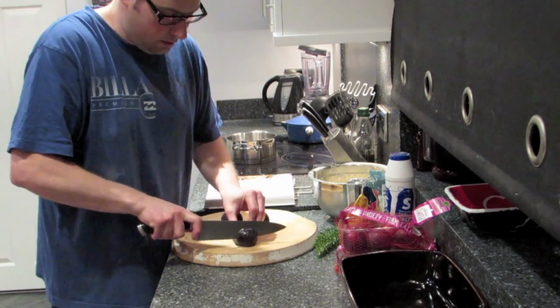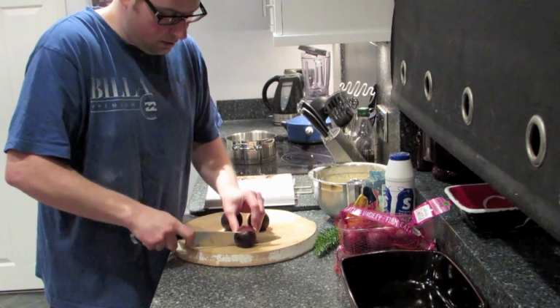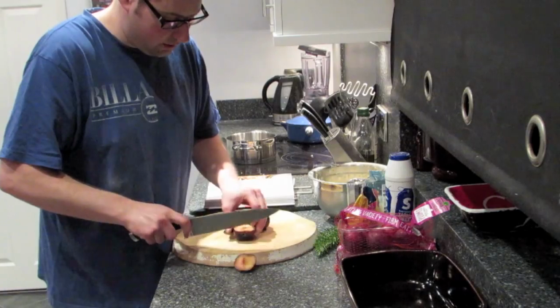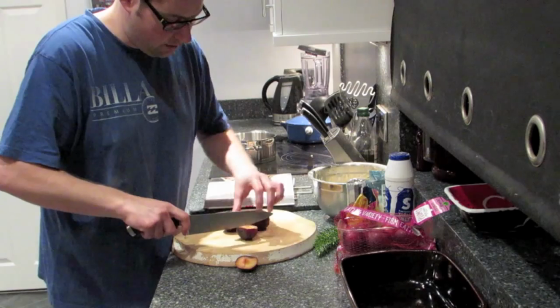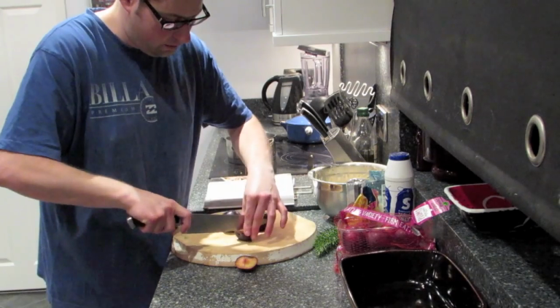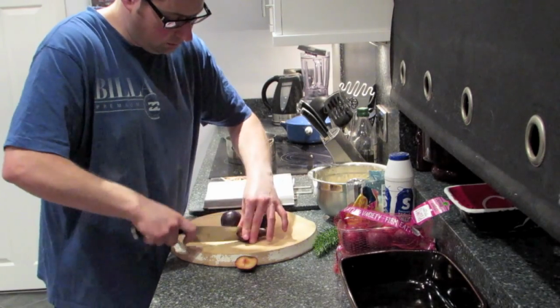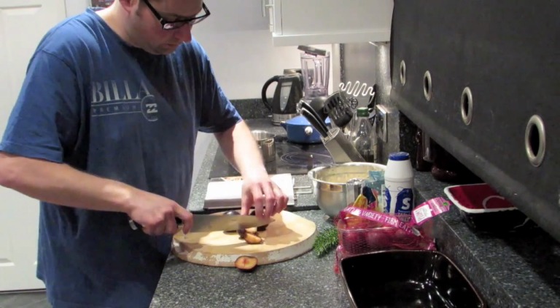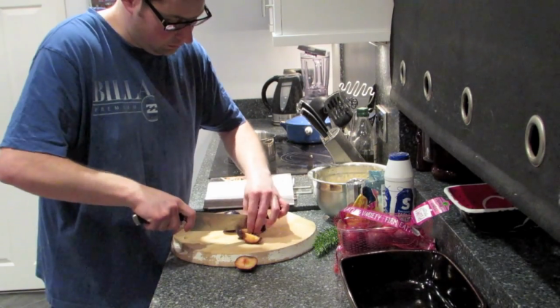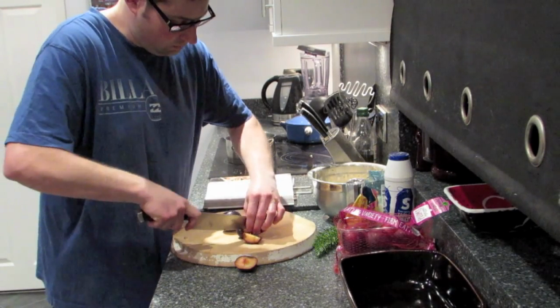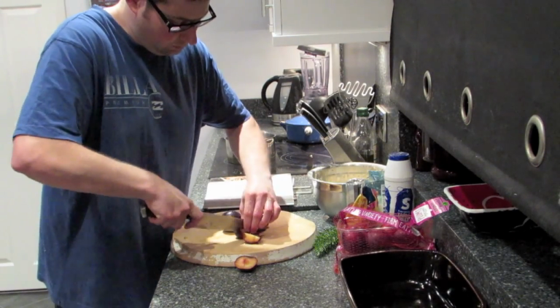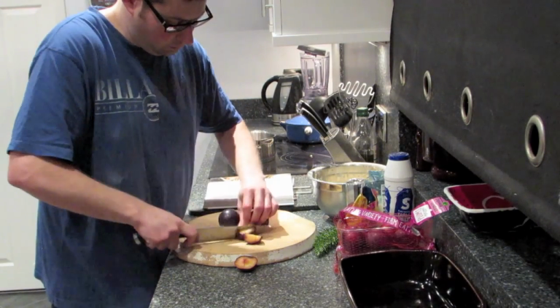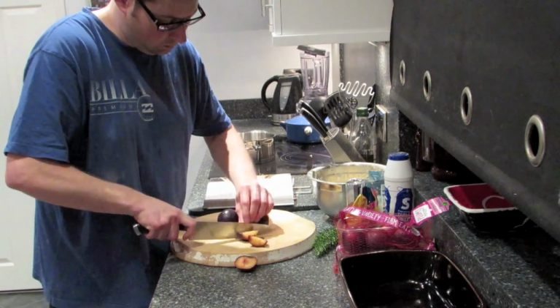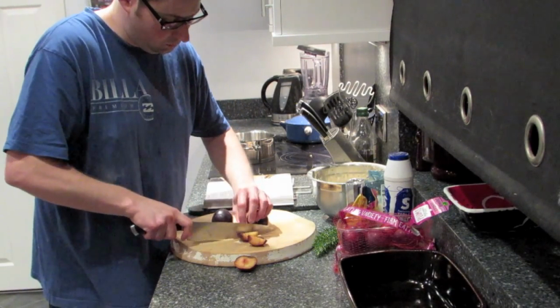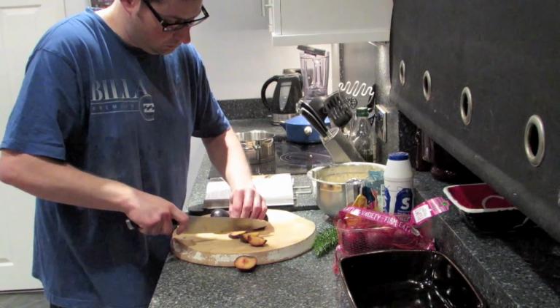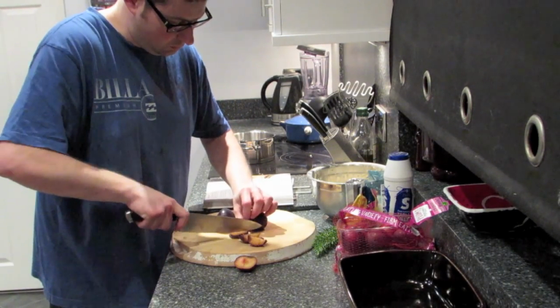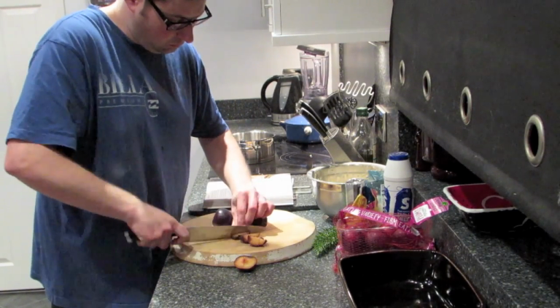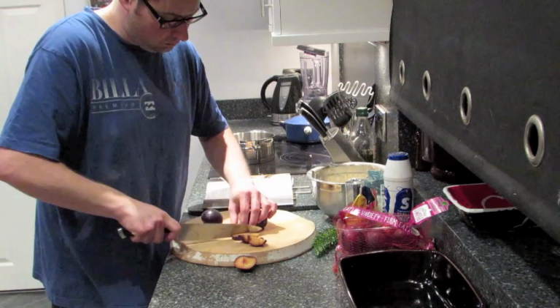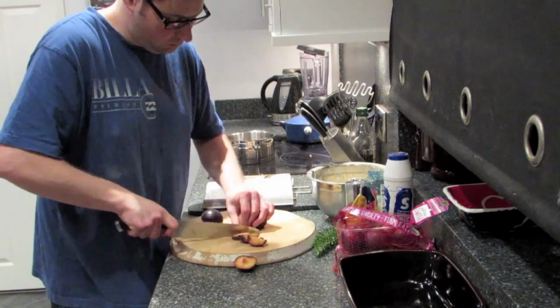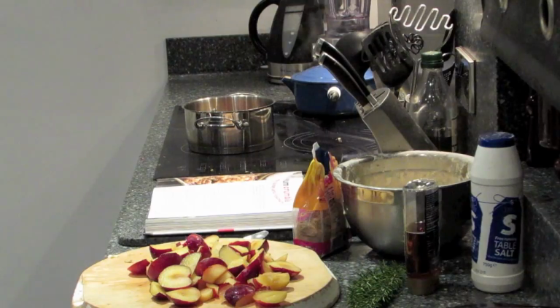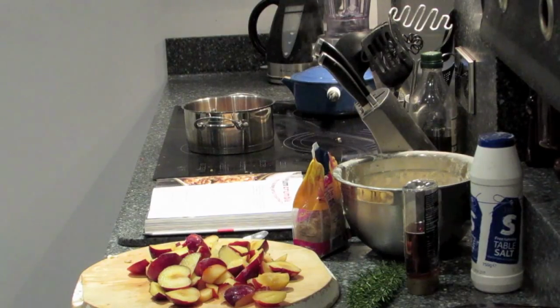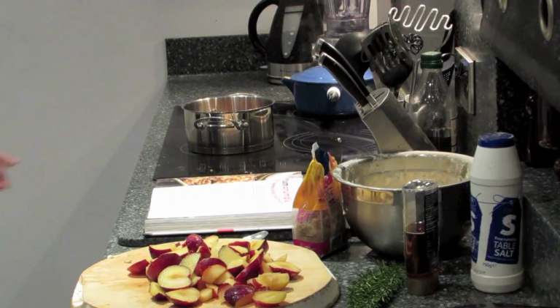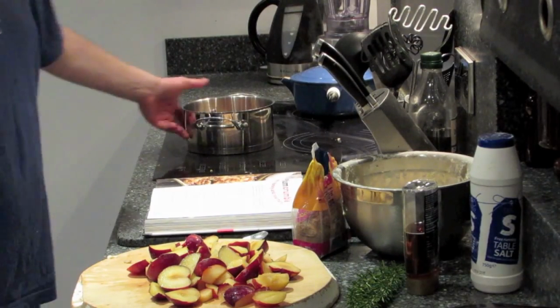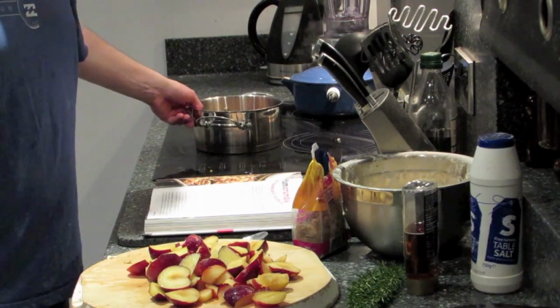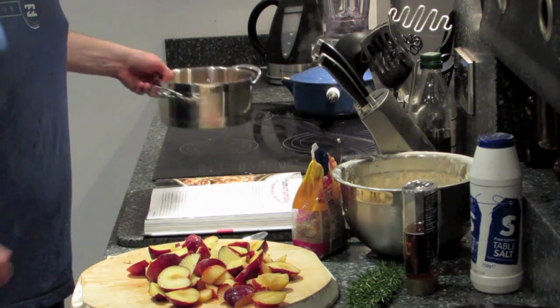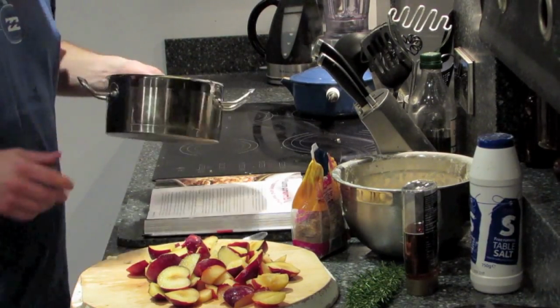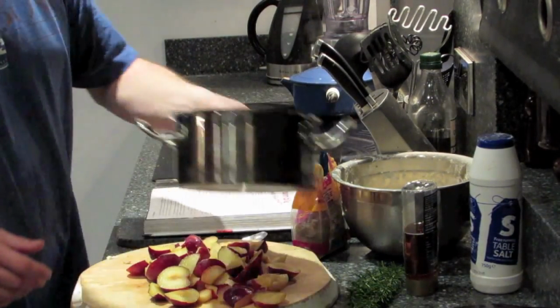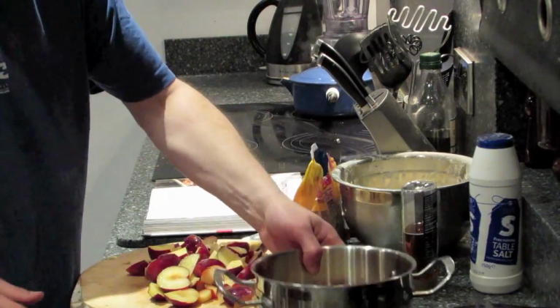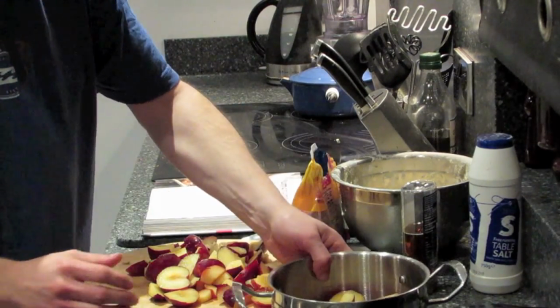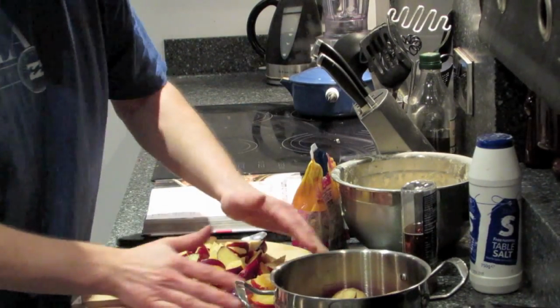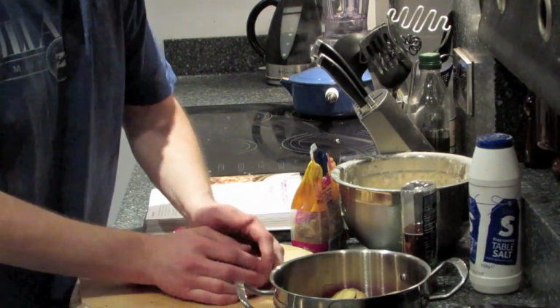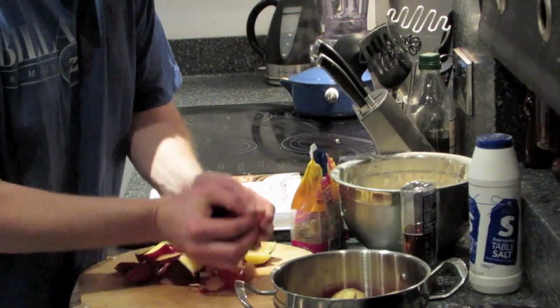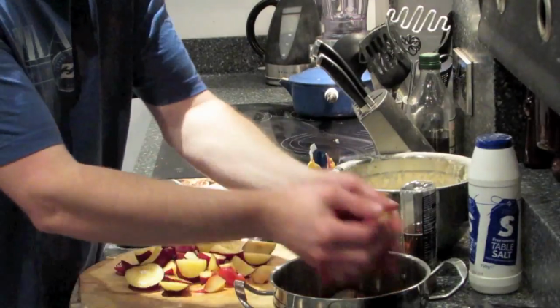Take the stone out. Now I've chopped the plums, I'm going to put them in a saucepan.